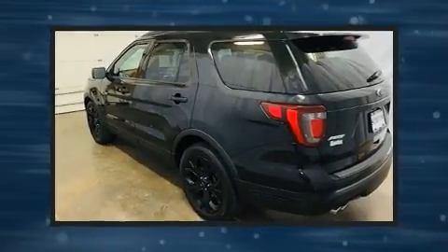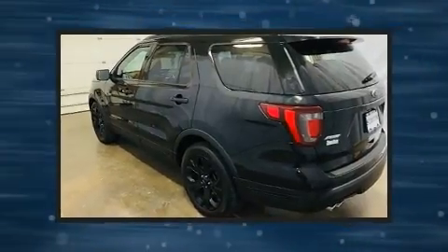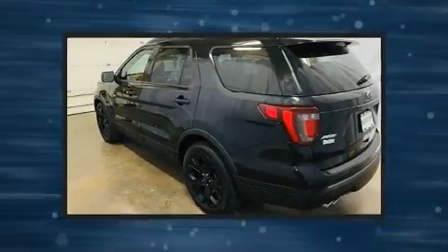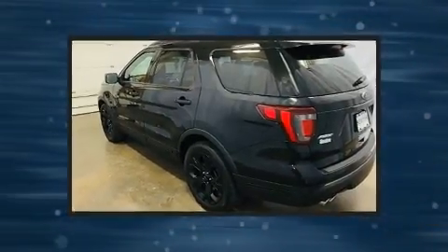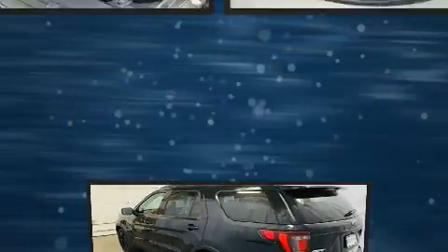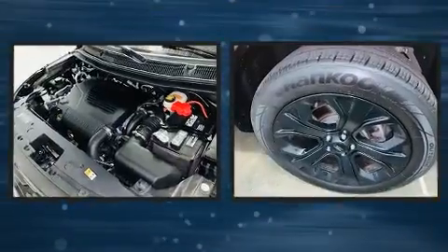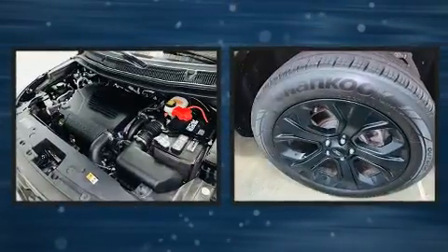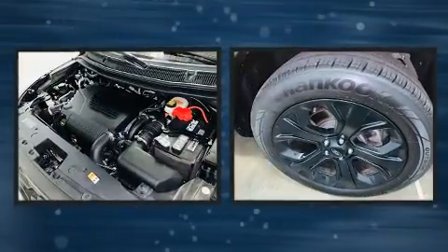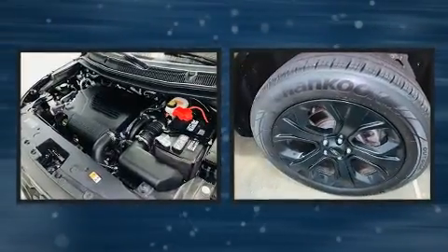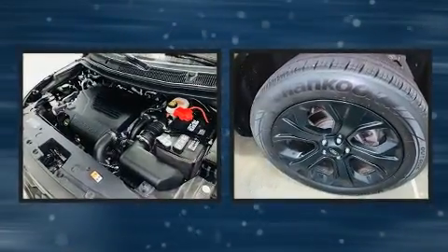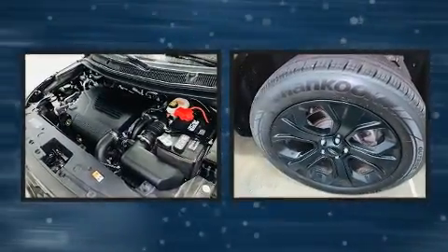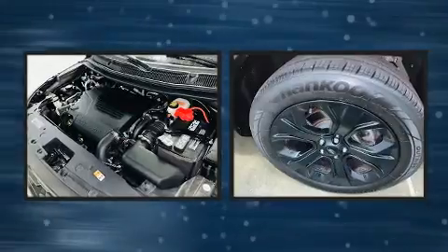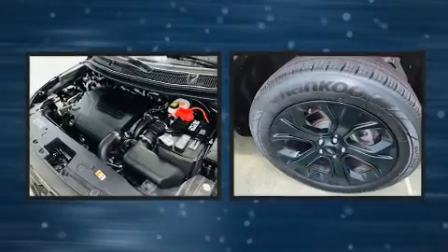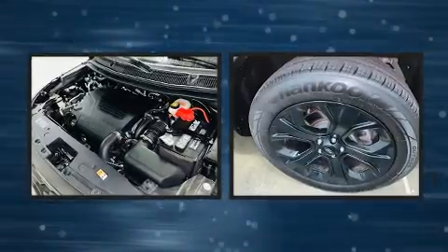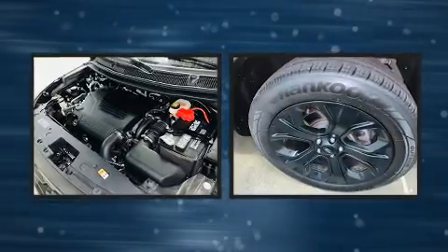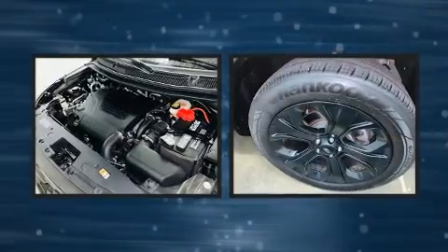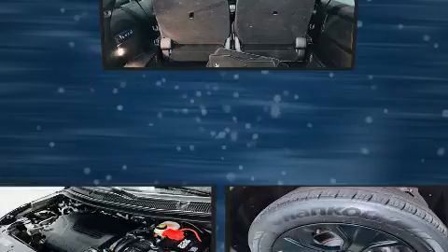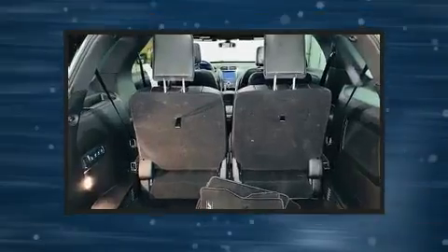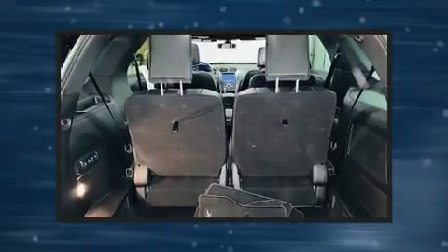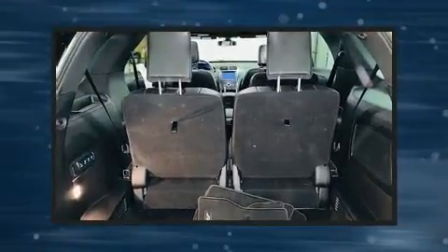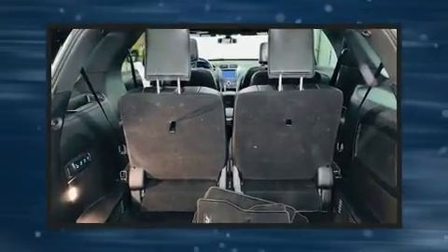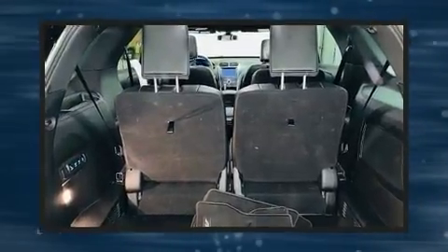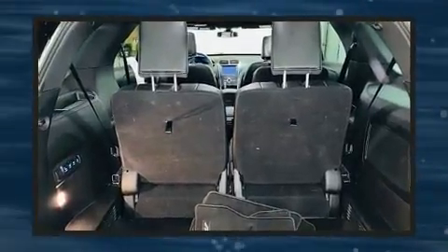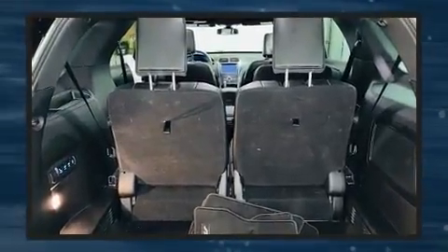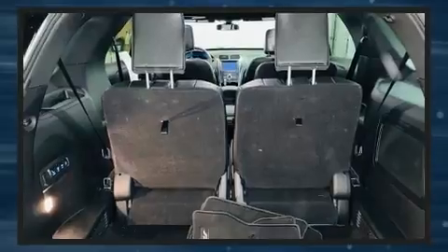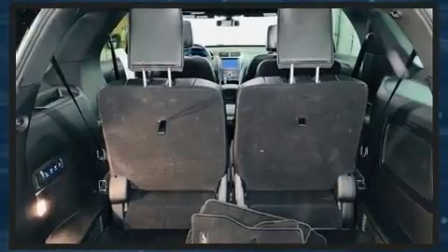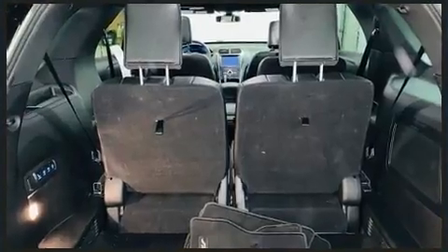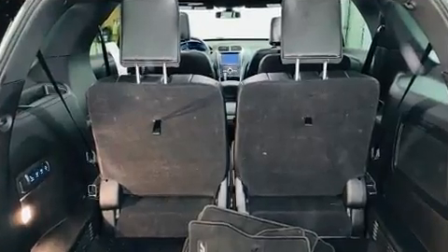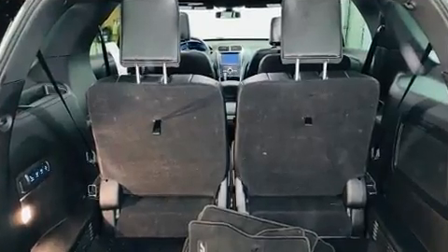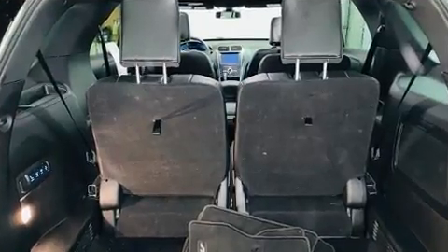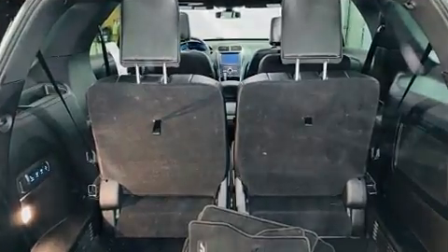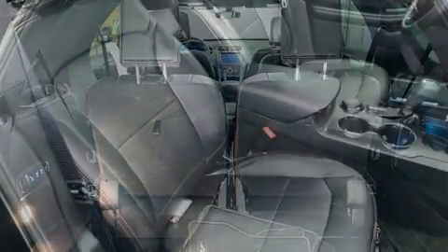Additional features include a tachometer, adjustable headrests in all seating positions, heated seats, turn signal indicator mirrors, a trailer hitch, and a blind spot monitoring system.